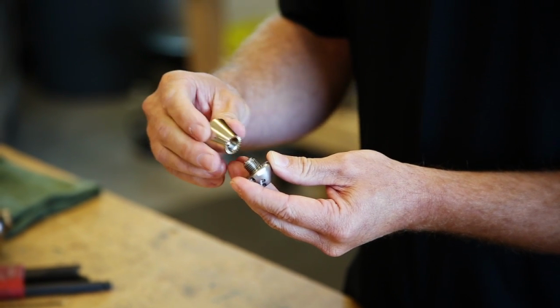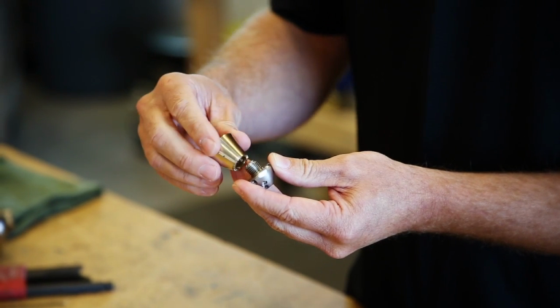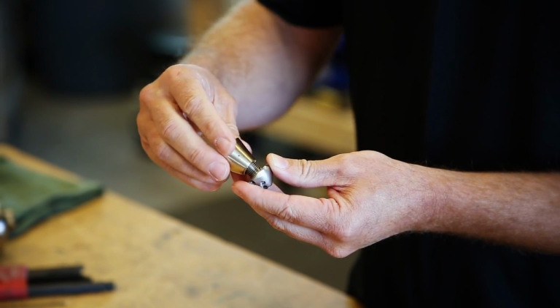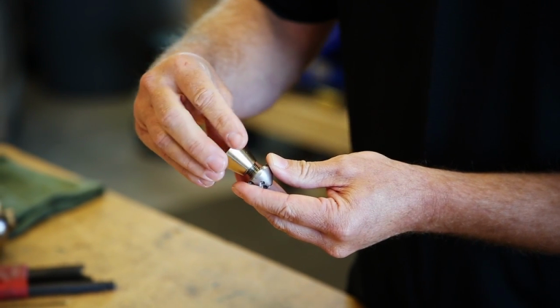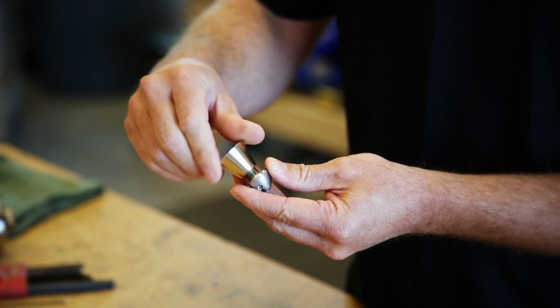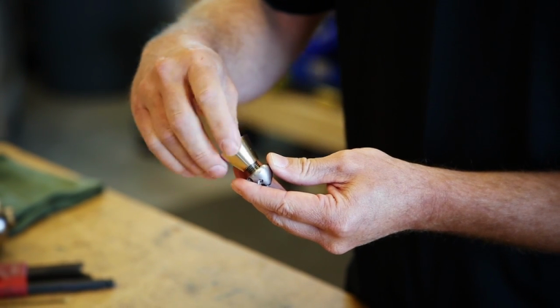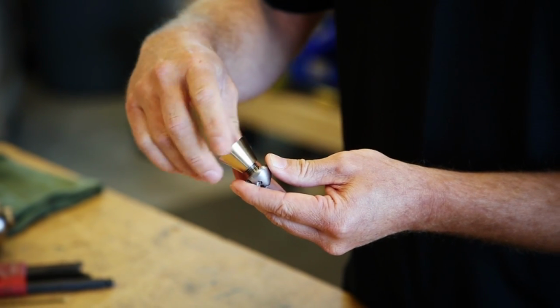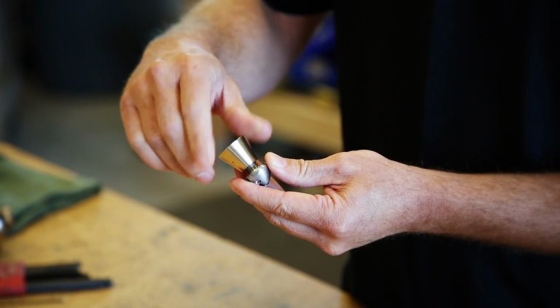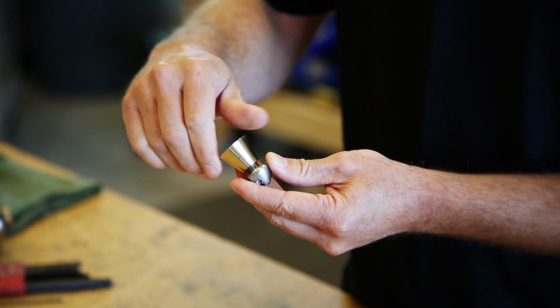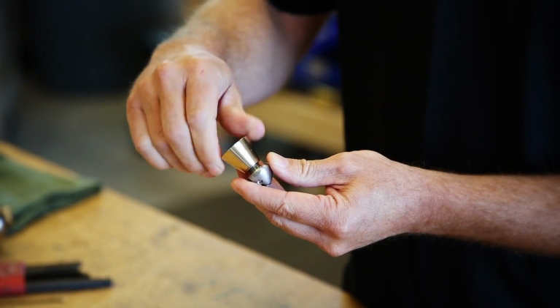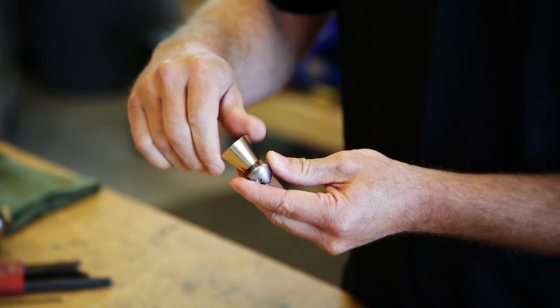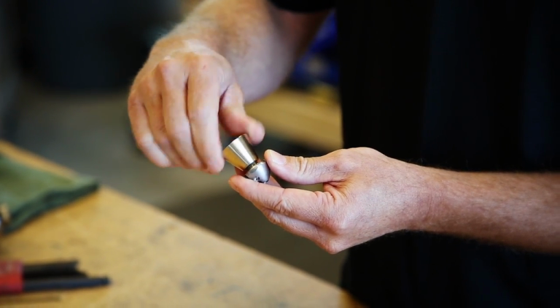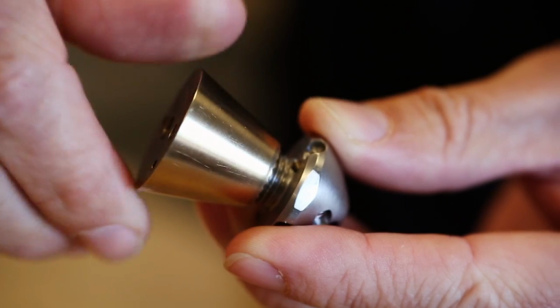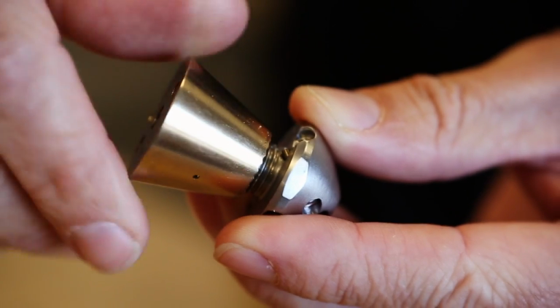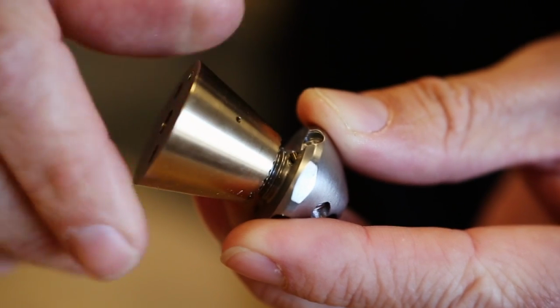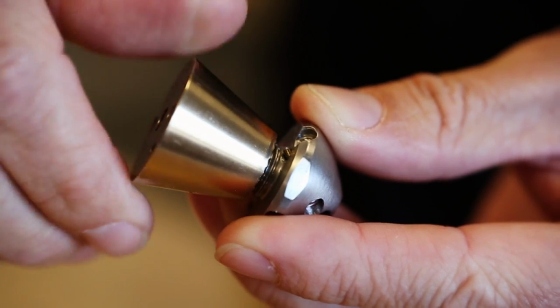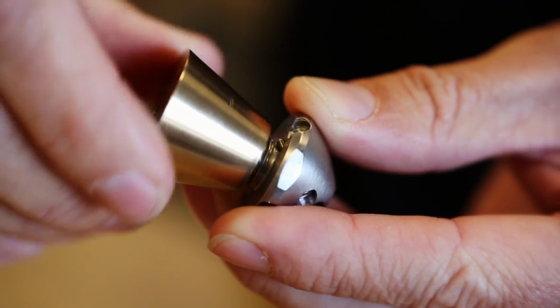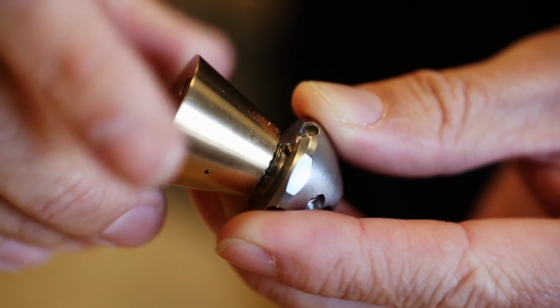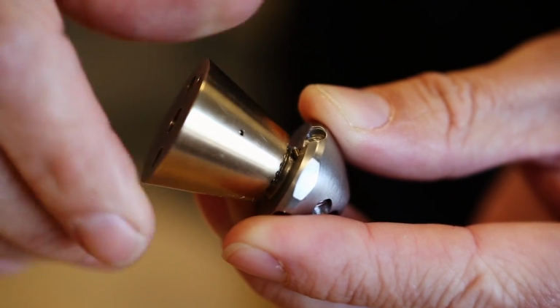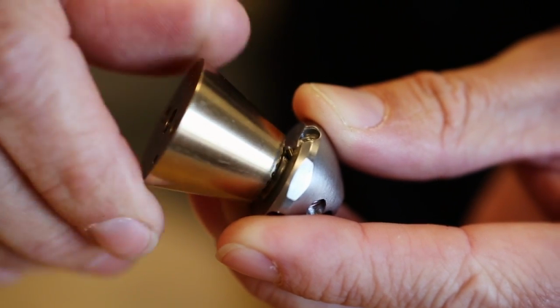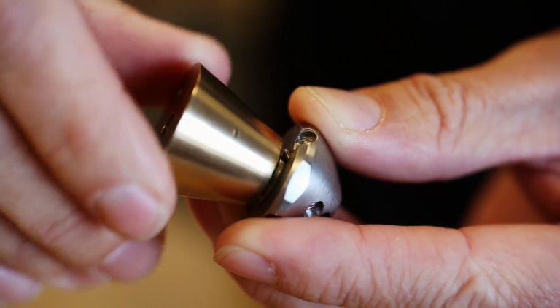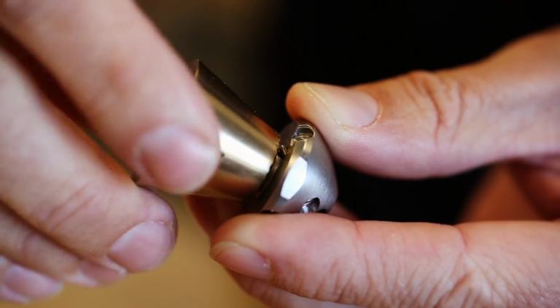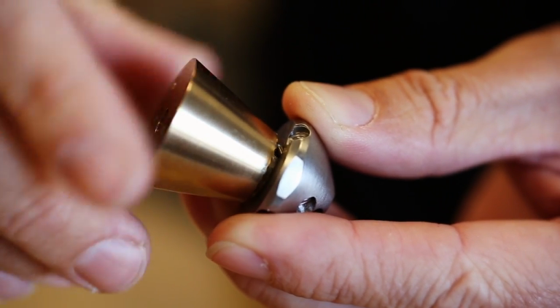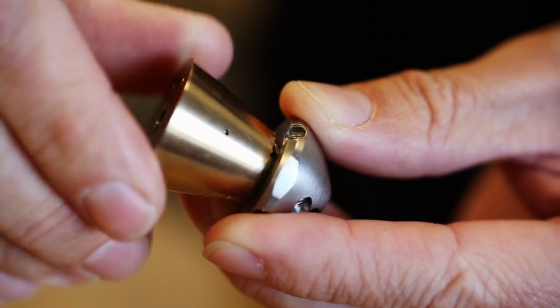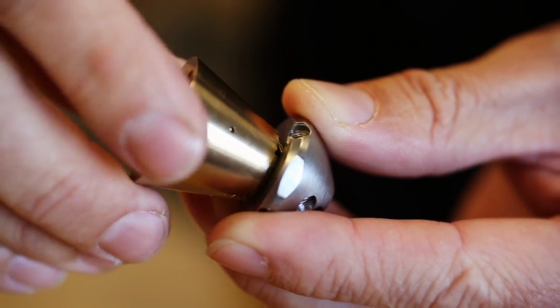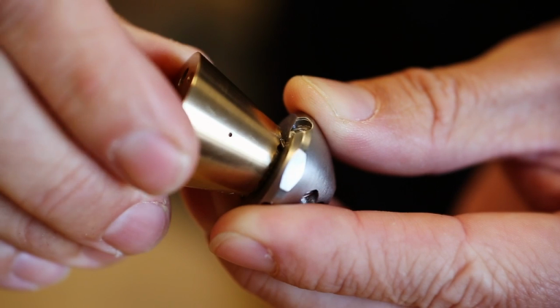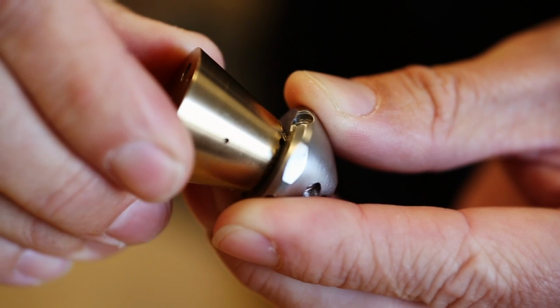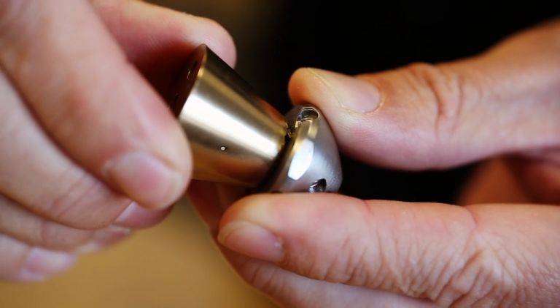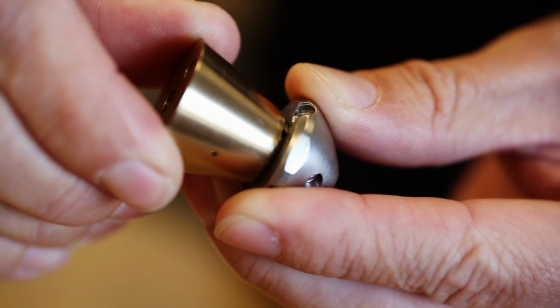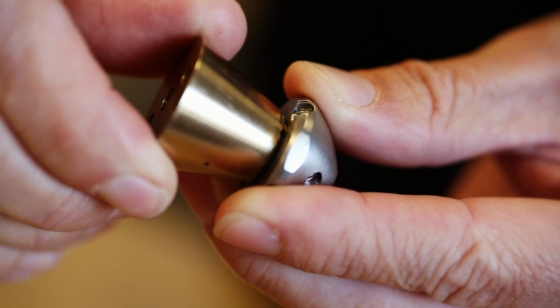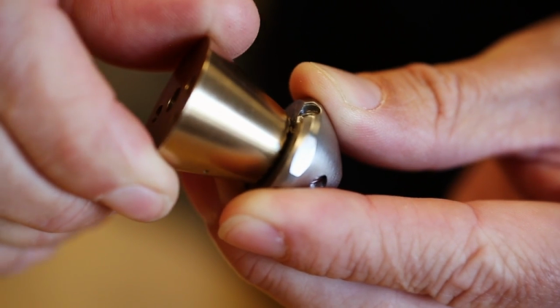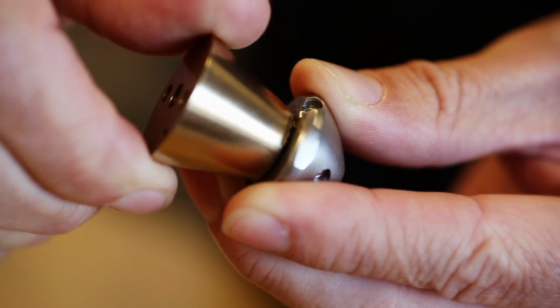So when I put this together, you'll see that the notches in the shaft engage with that pin.